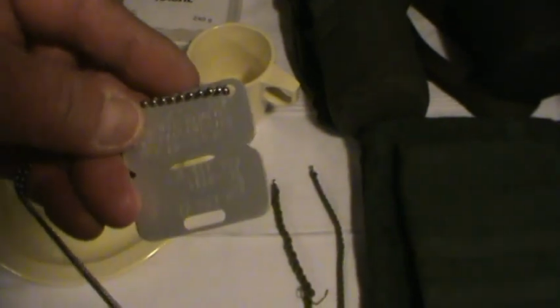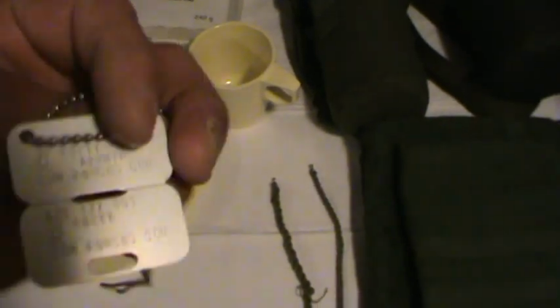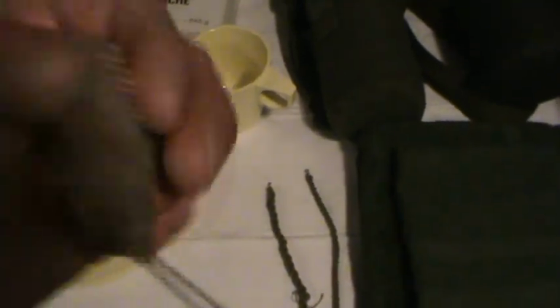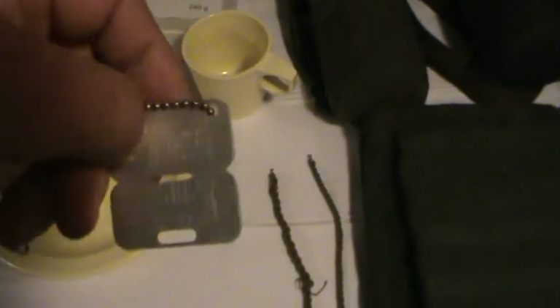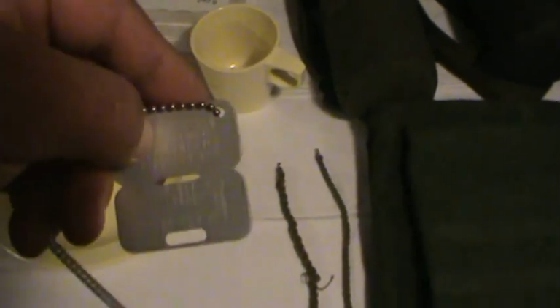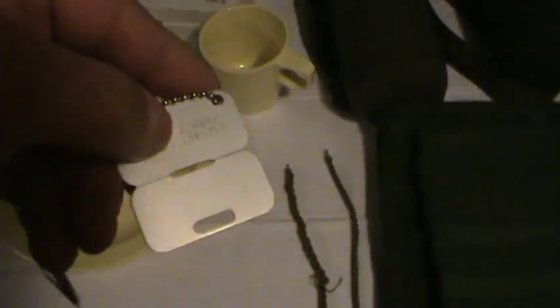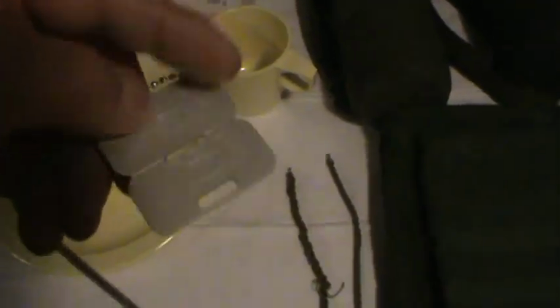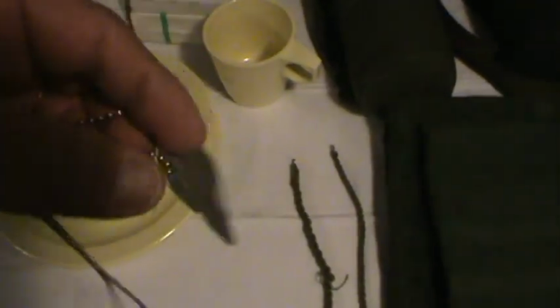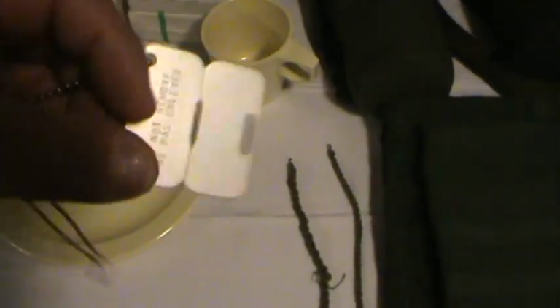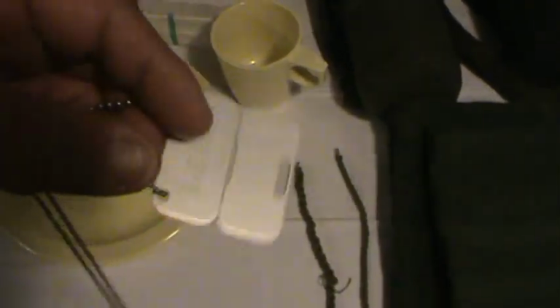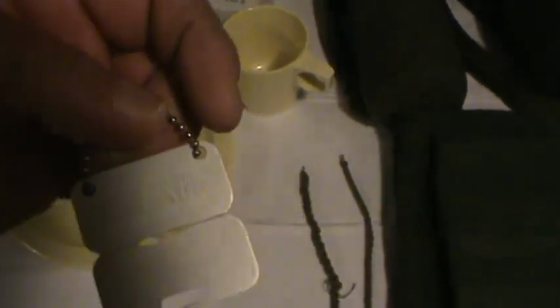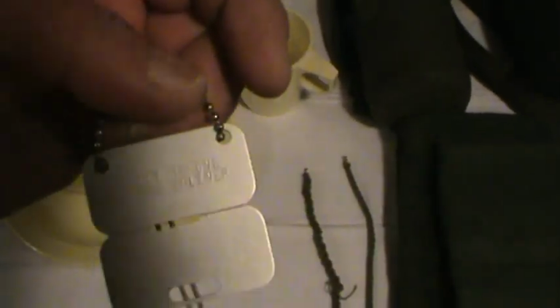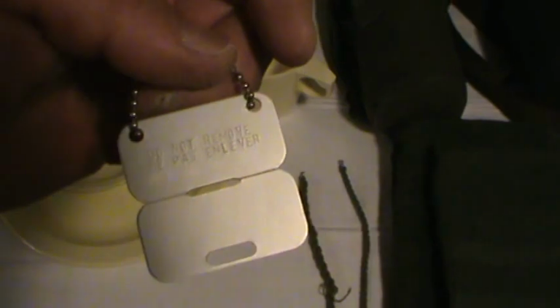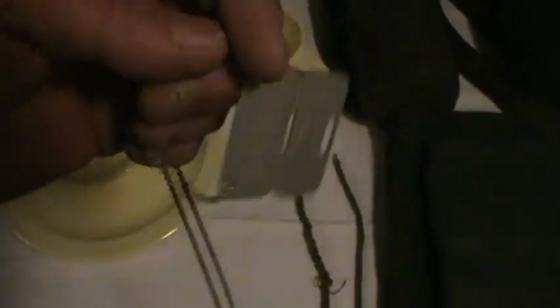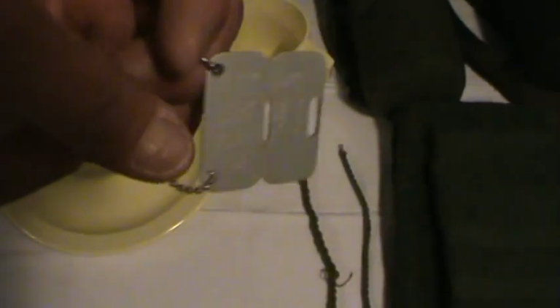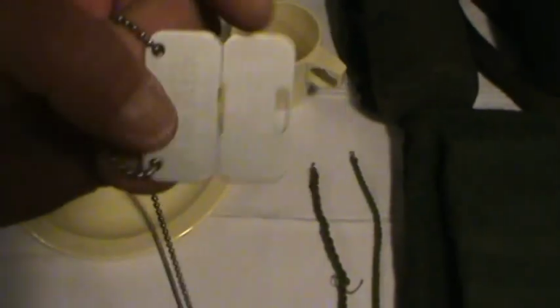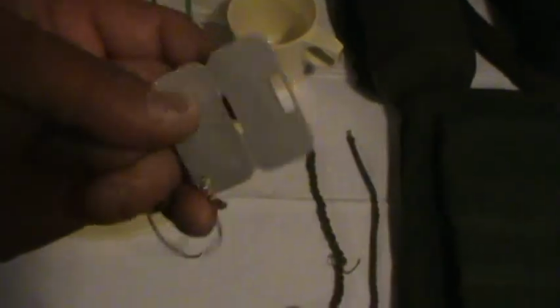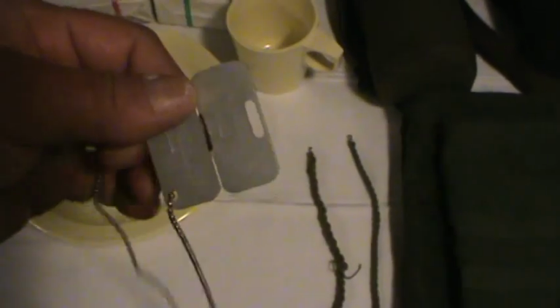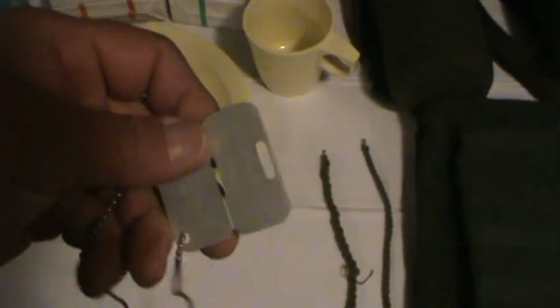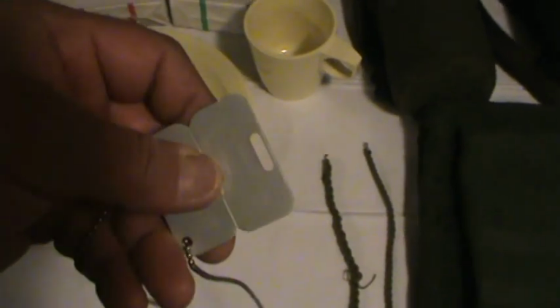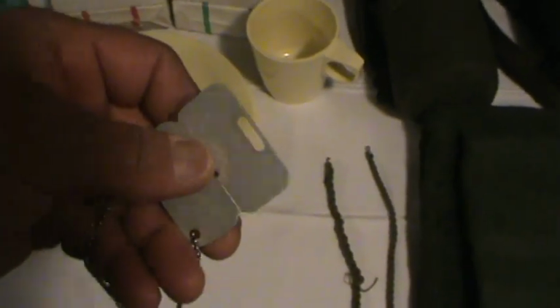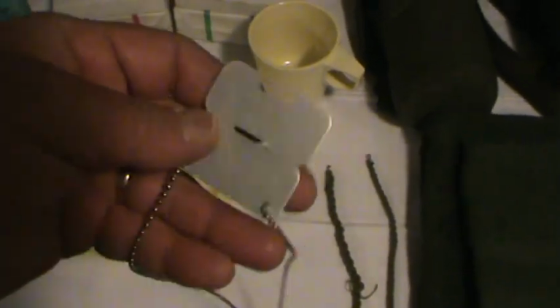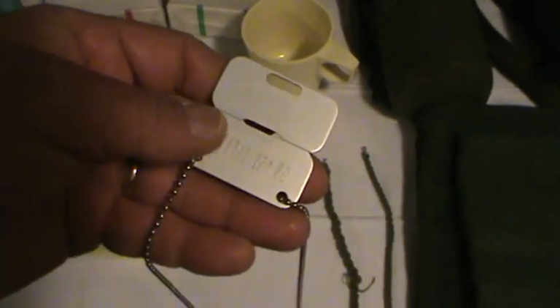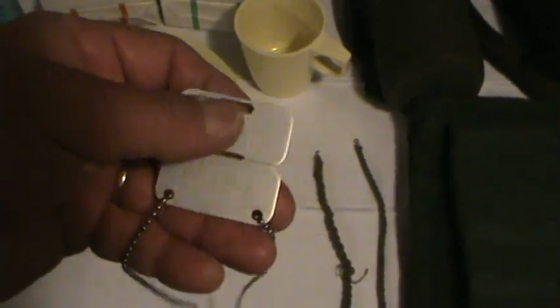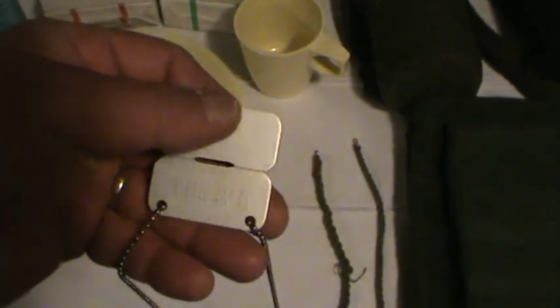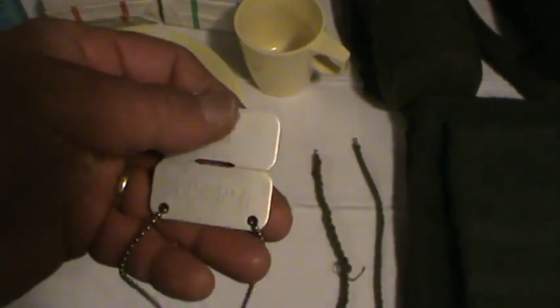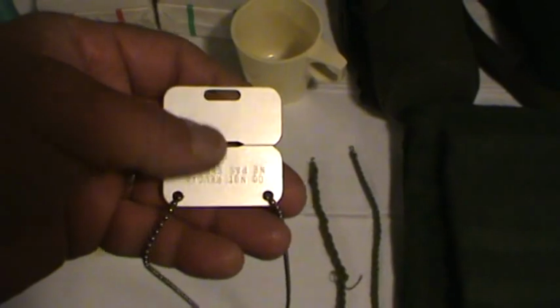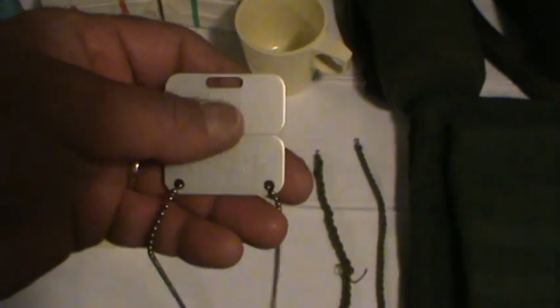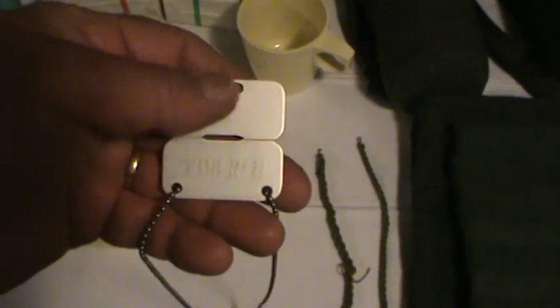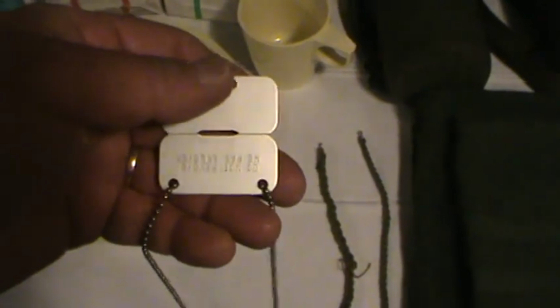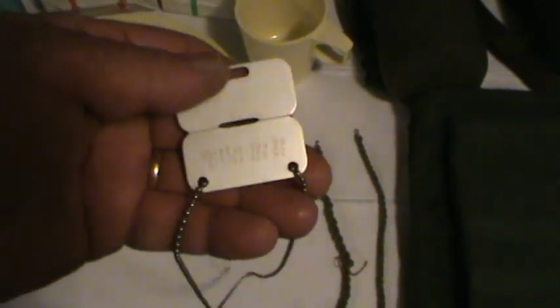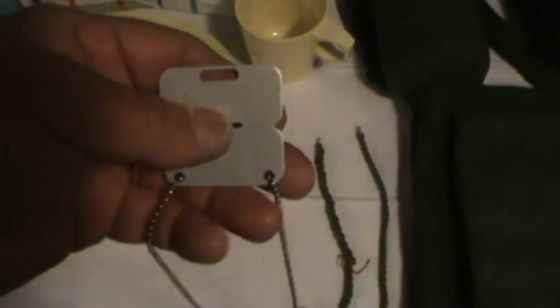These are my ID tags. On one side is your name, religion, and all that sort of thing. You would not want to have that bottom piece removed, because that probably means you're dead.